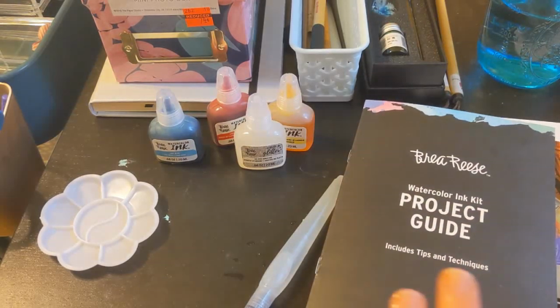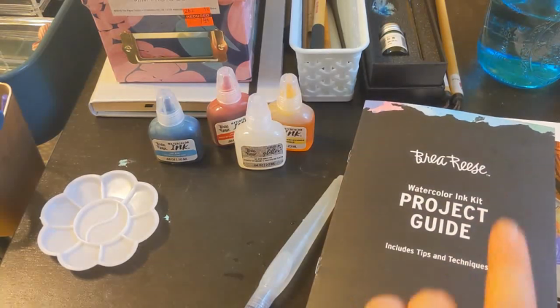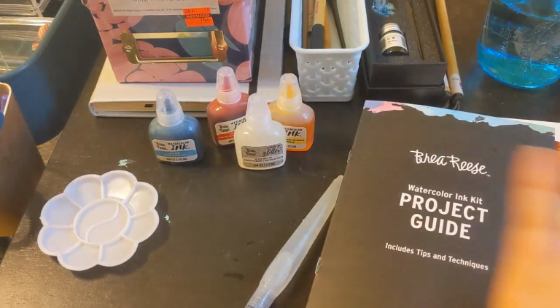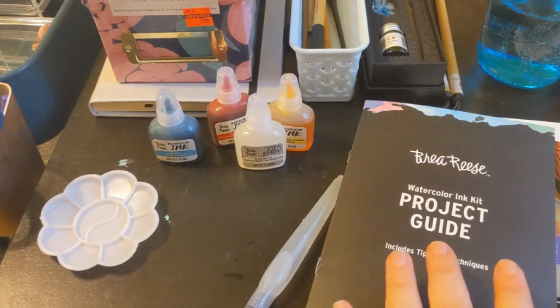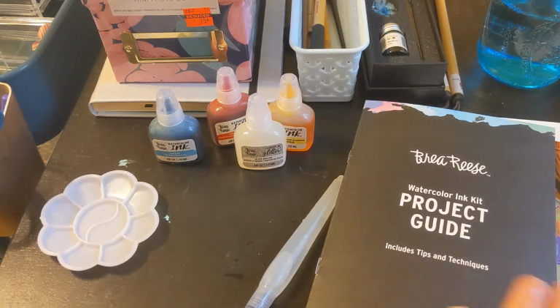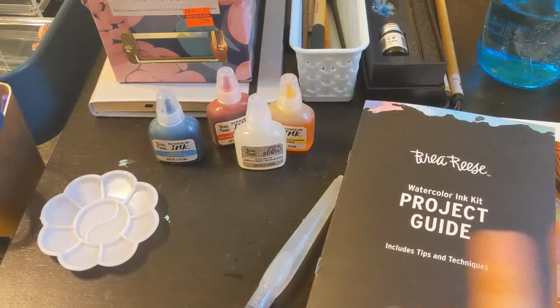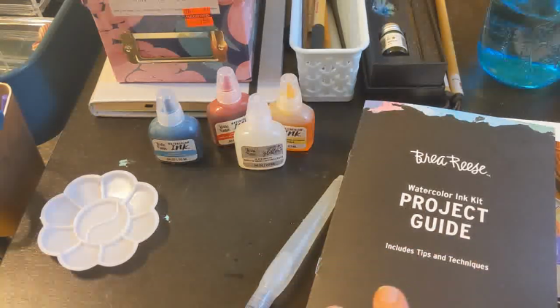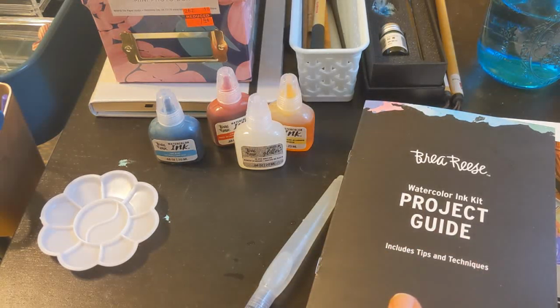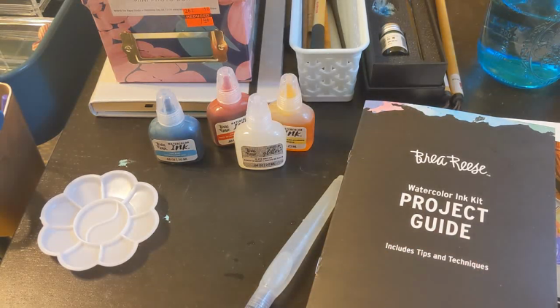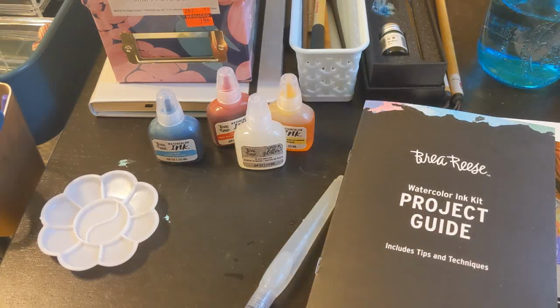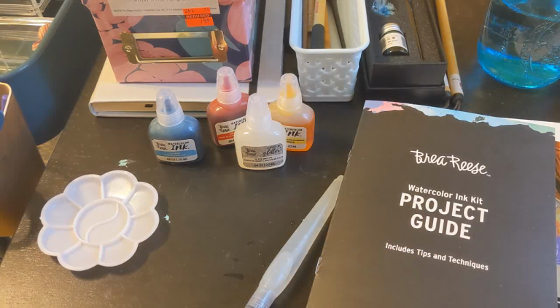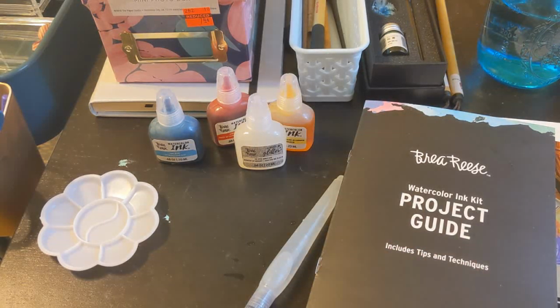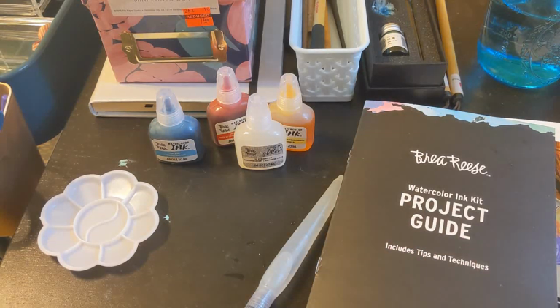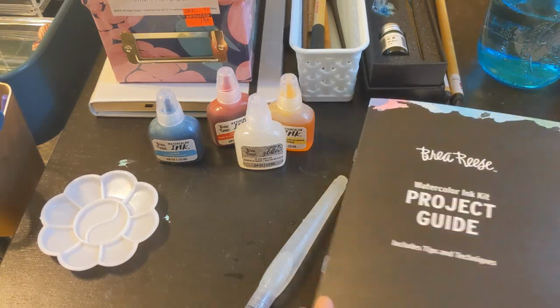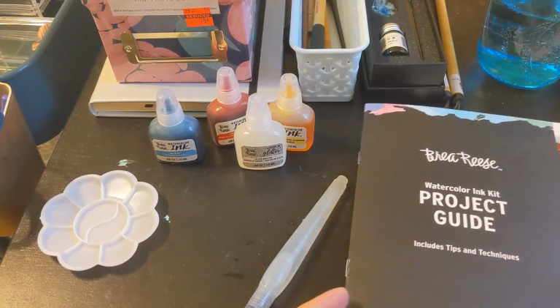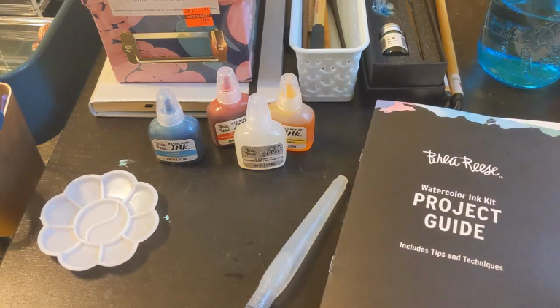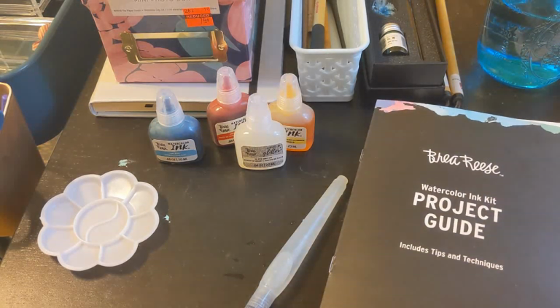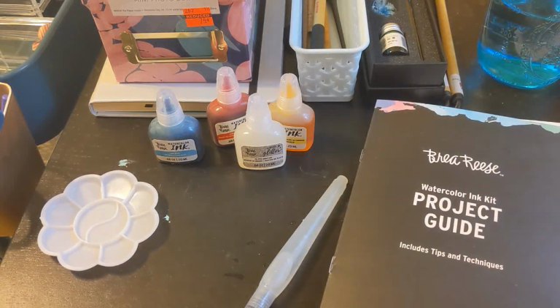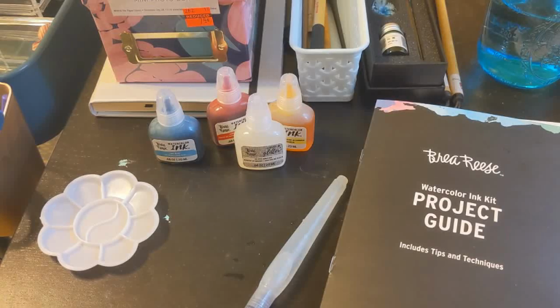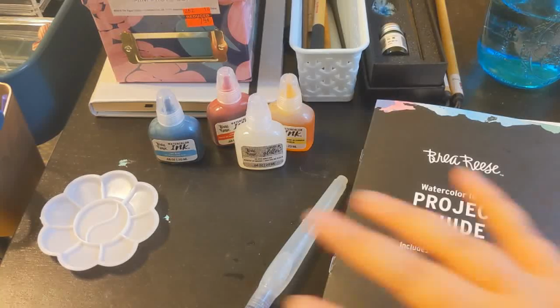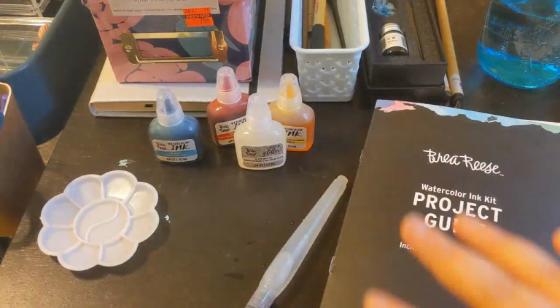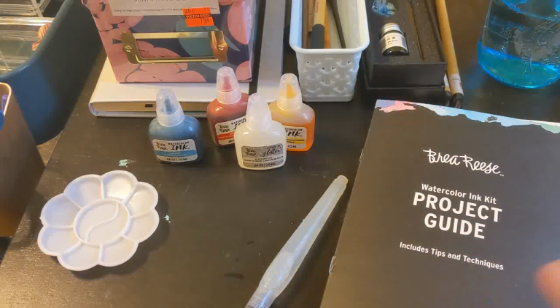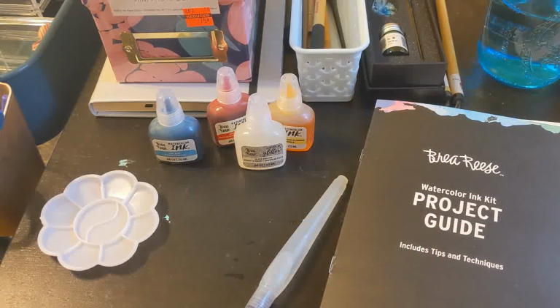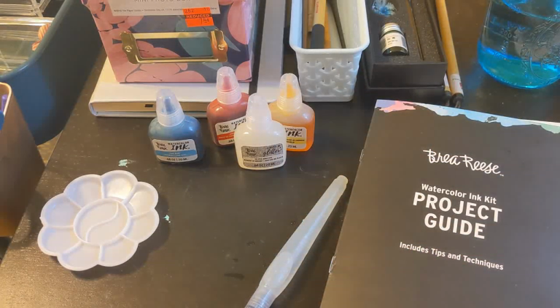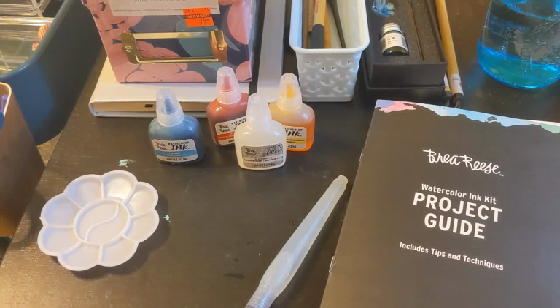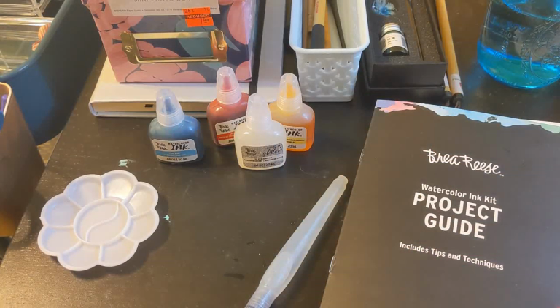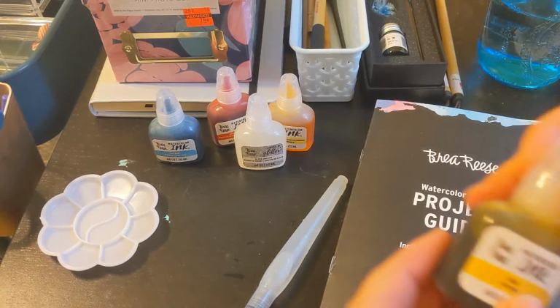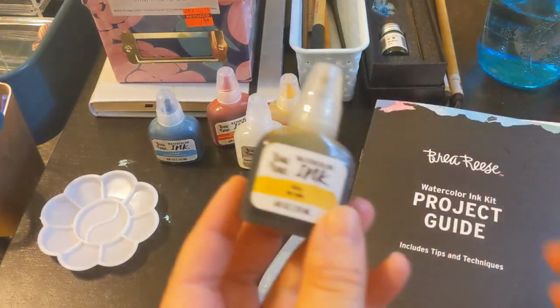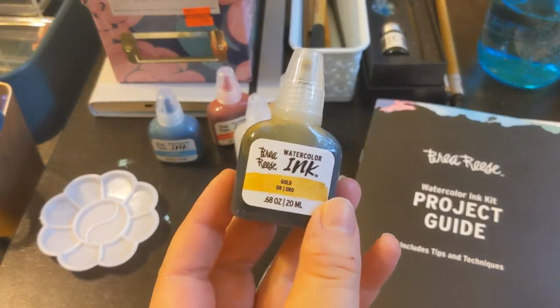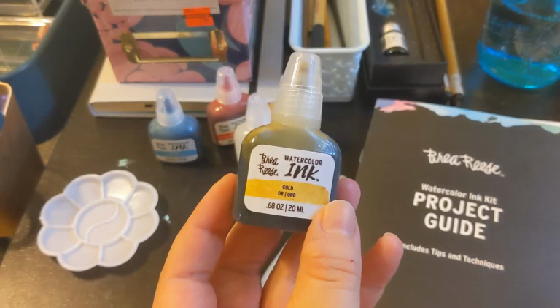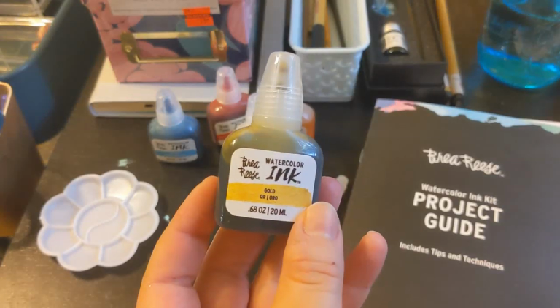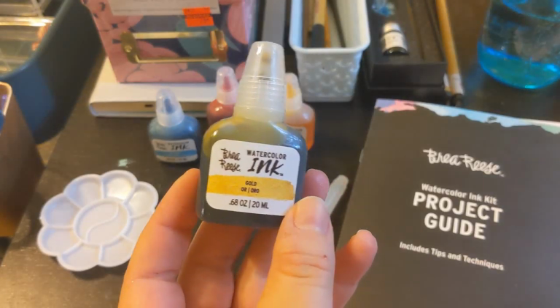This is not a sponsored video — these are all things that I got on my own and I honestly have no clue how to use them. So I actually started not with the kit, but by picking up these watercolor inks.